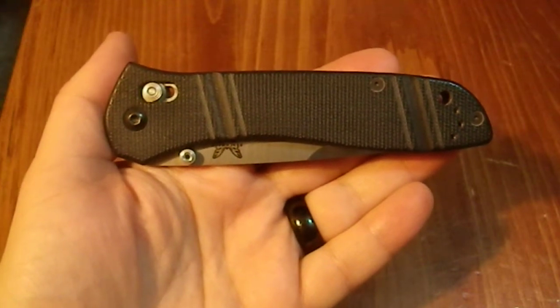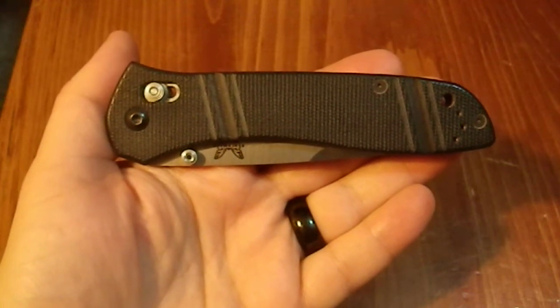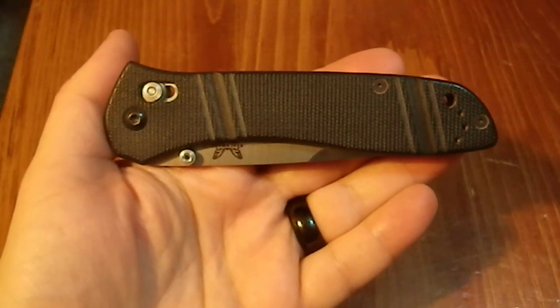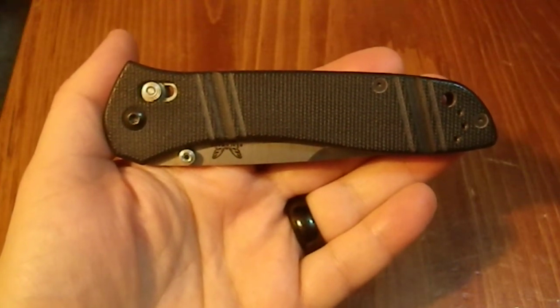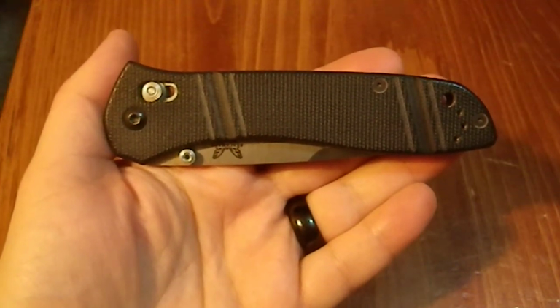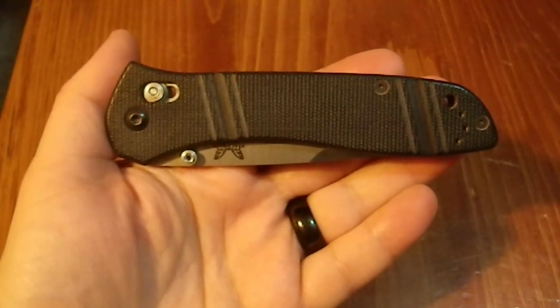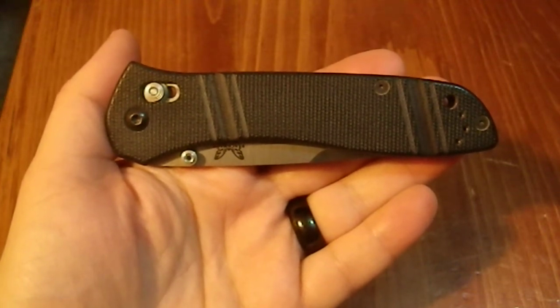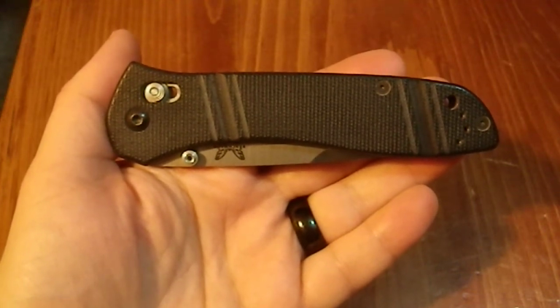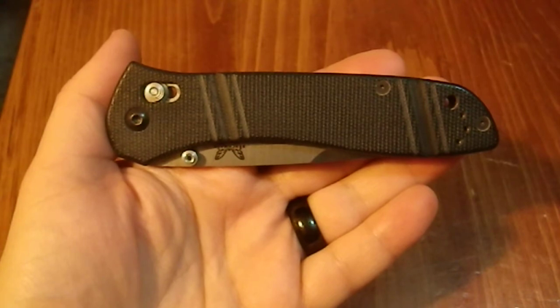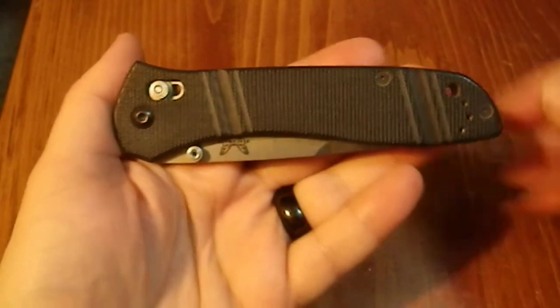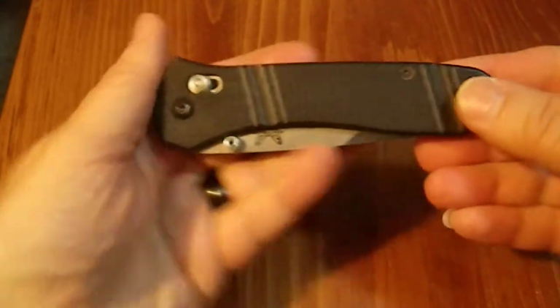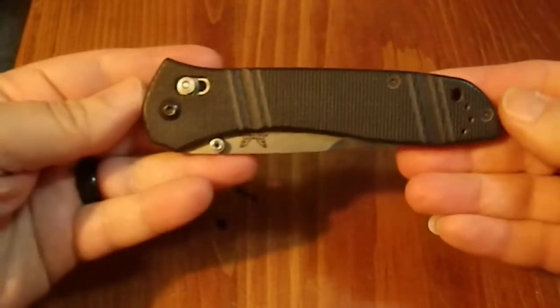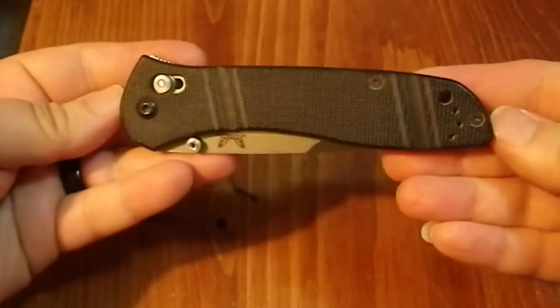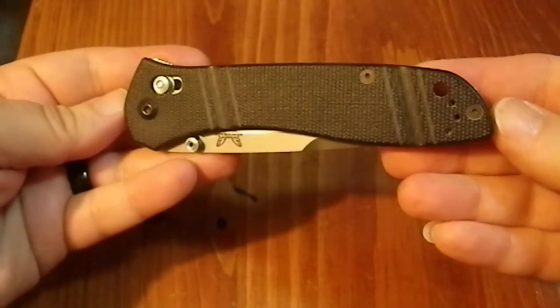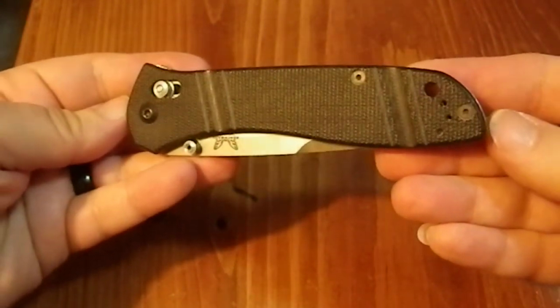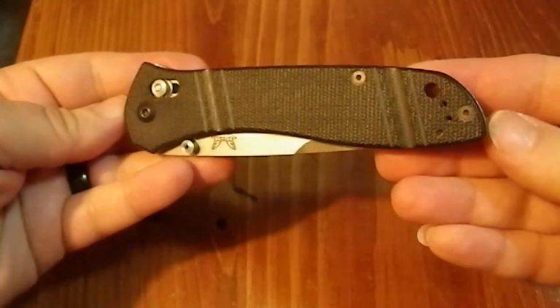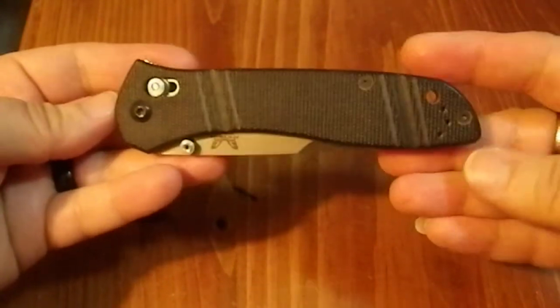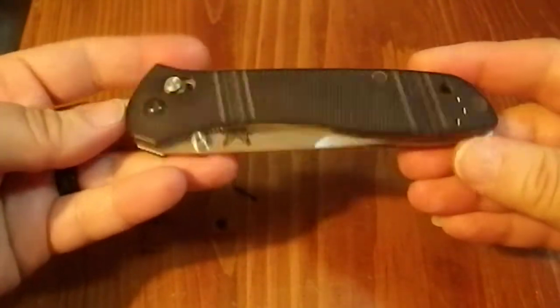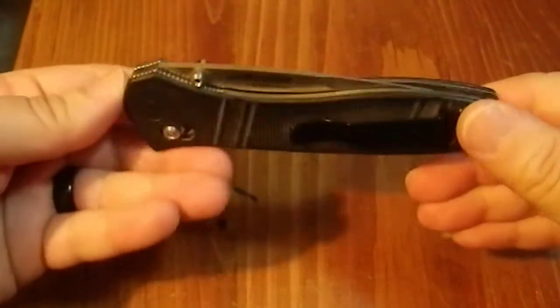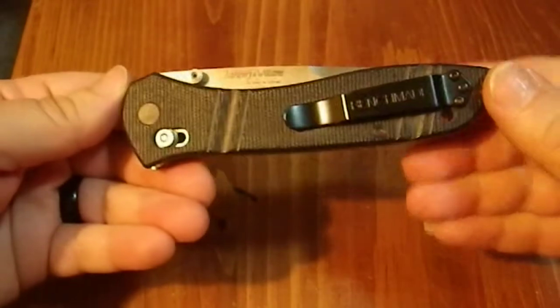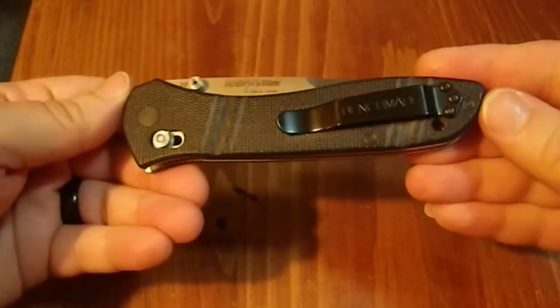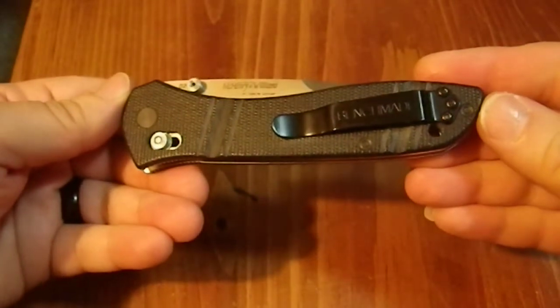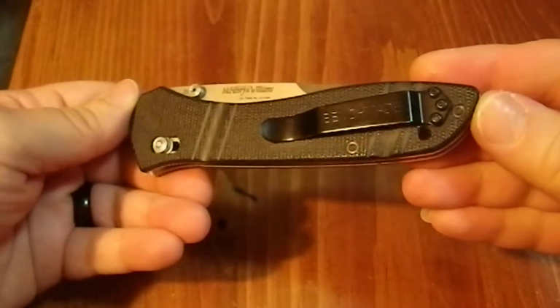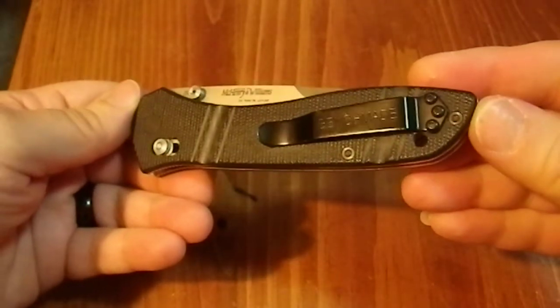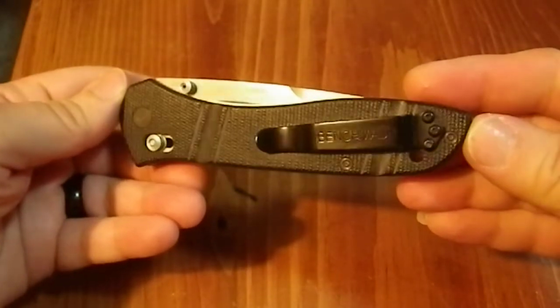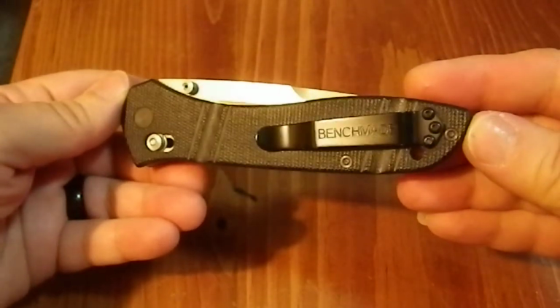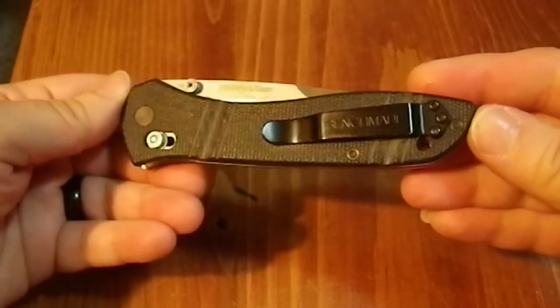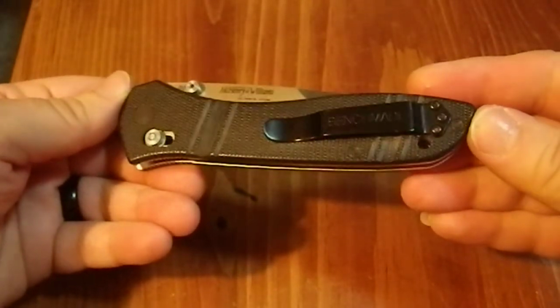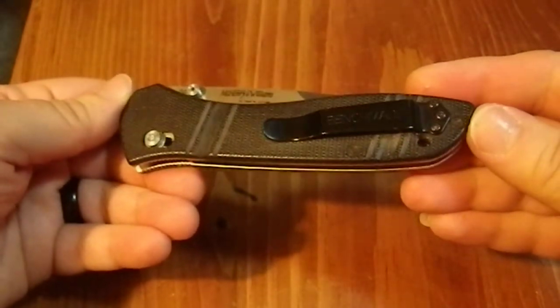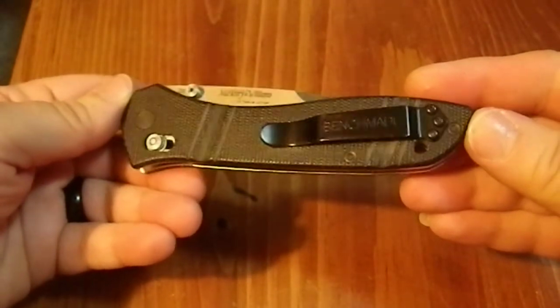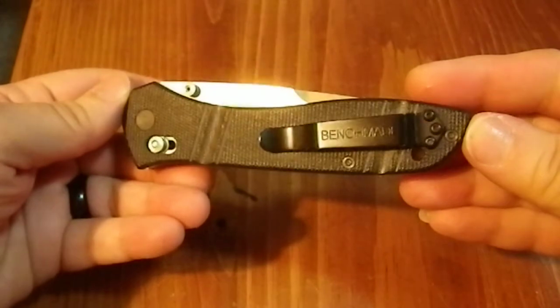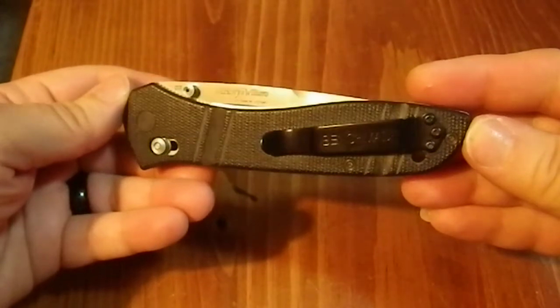Greetings YouTube. Today I'd like to take a look at the Benchmade 710. Now this is the only Benchmade blade that I own, and it is quite a nice design, but I've come to the conclusion it really doesn't meet some of my personal EDC needs.